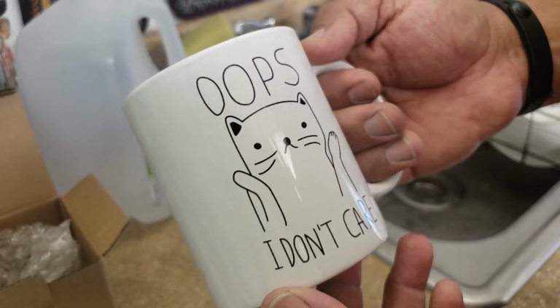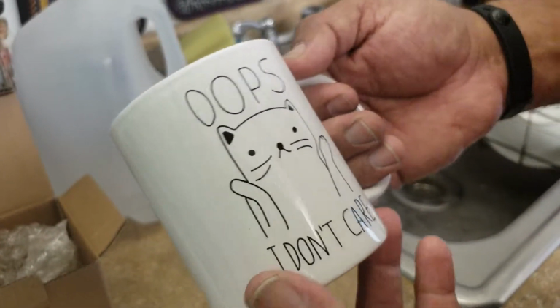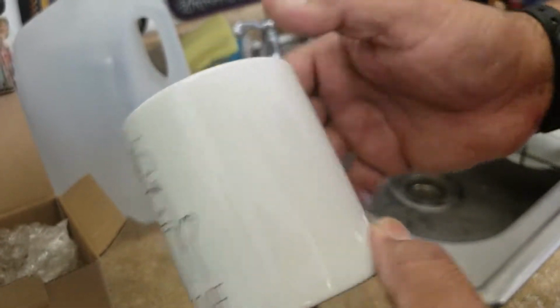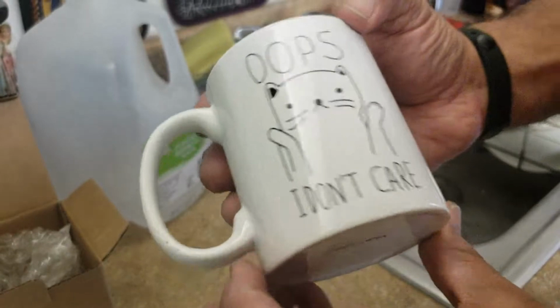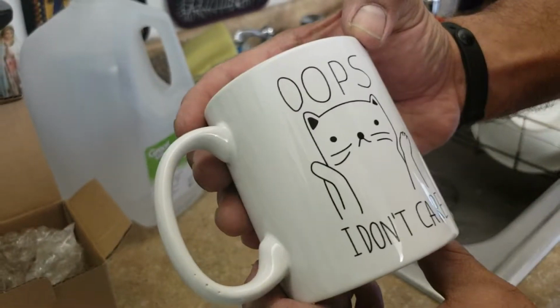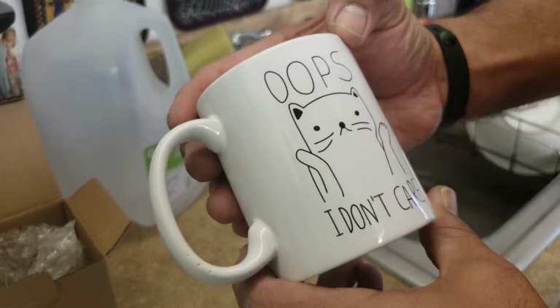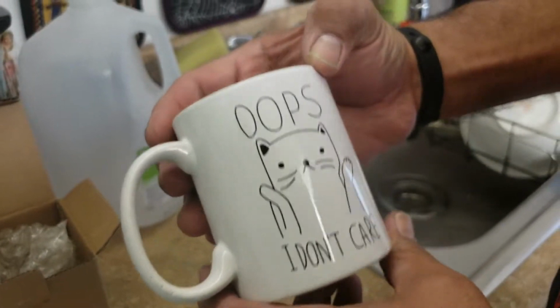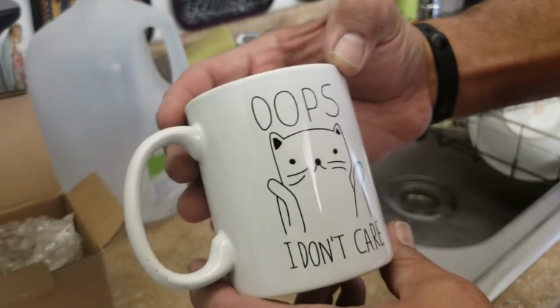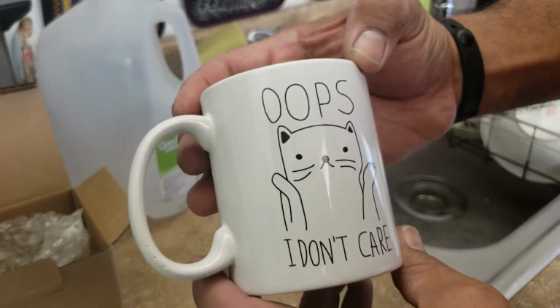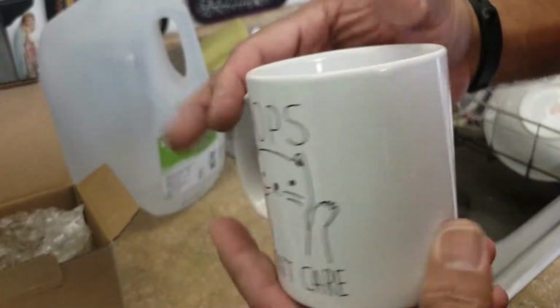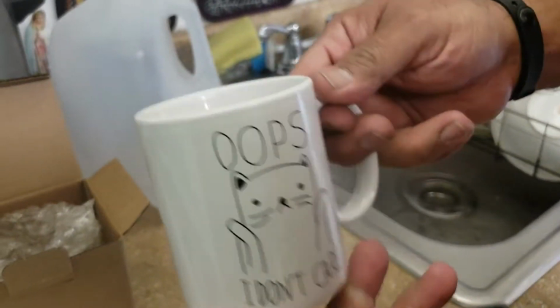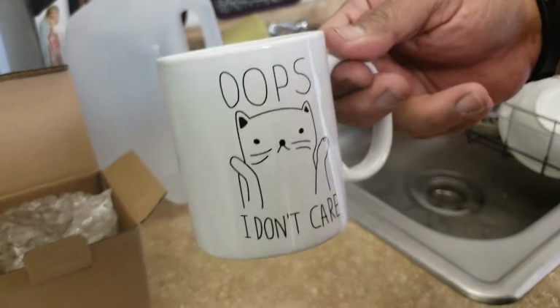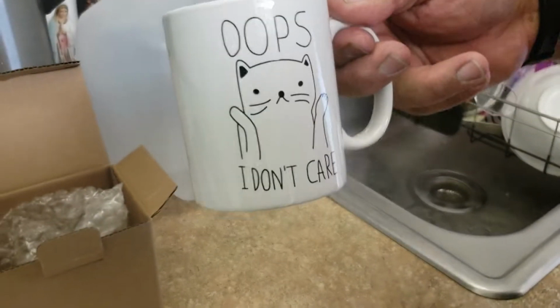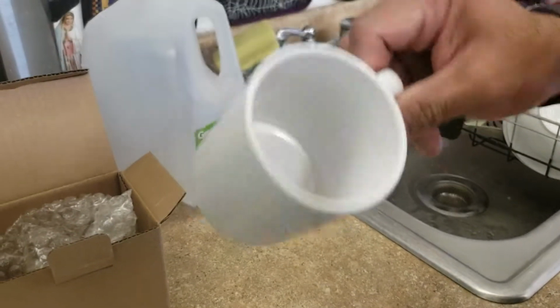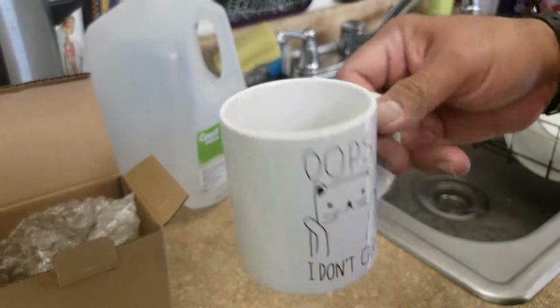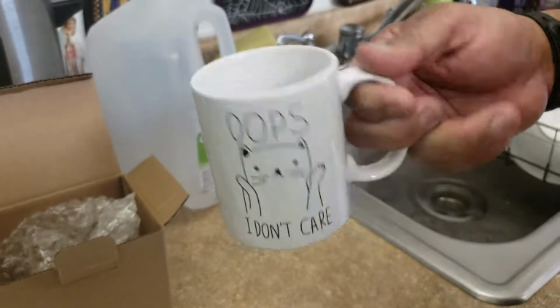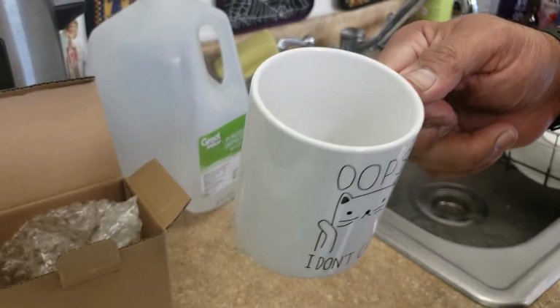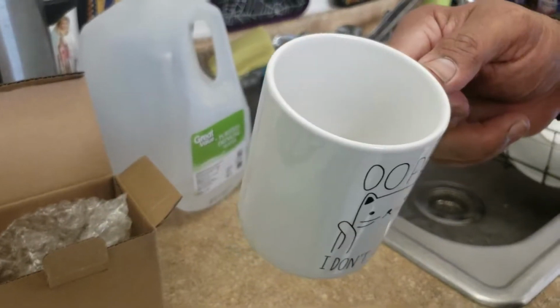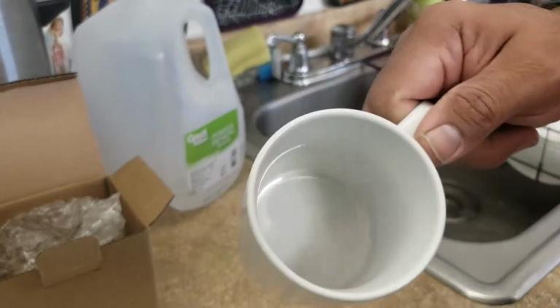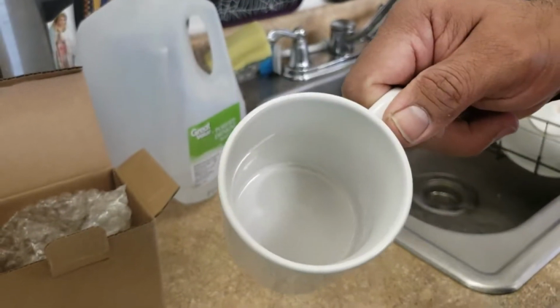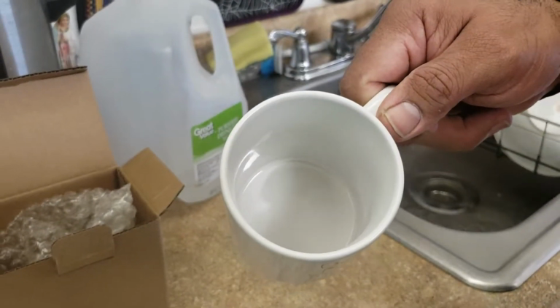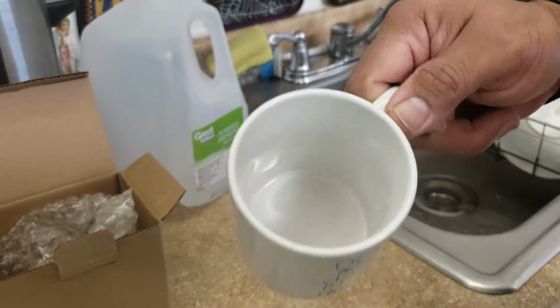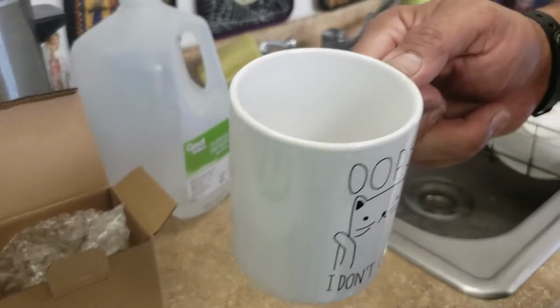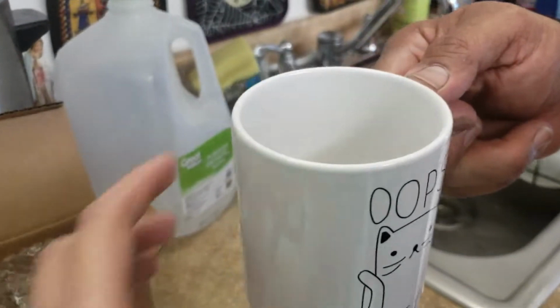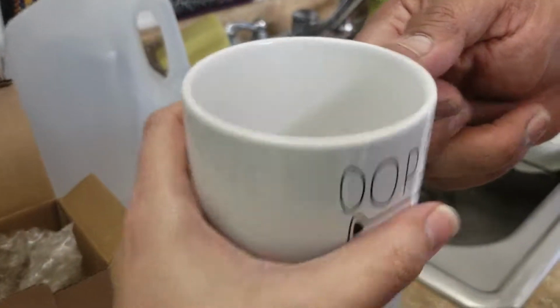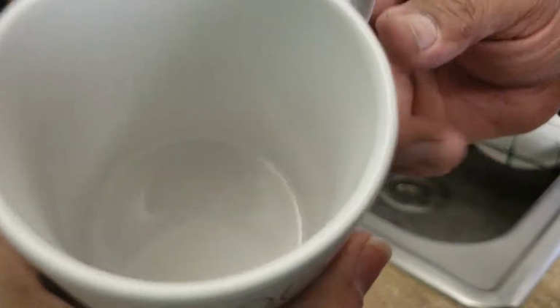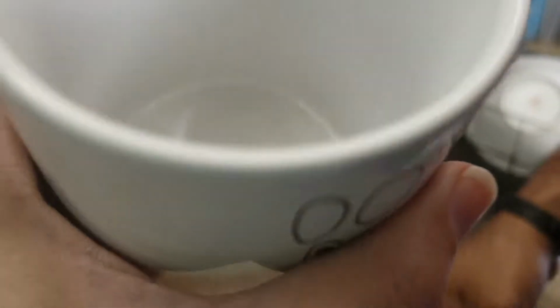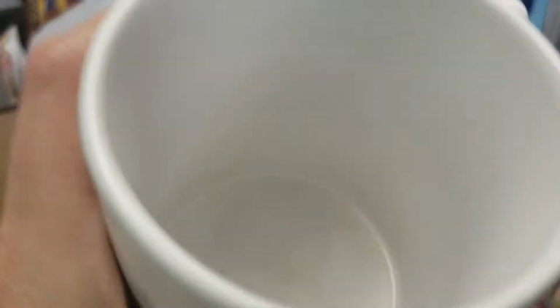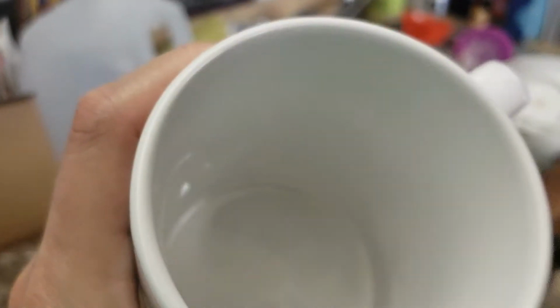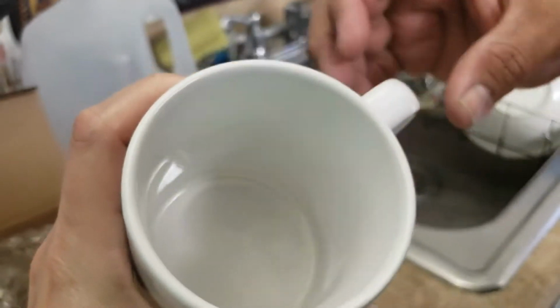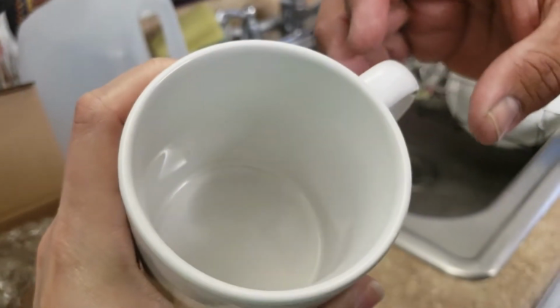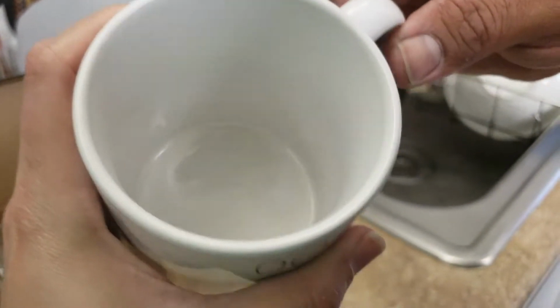Yeah, it looks more like a squirrel. It doesn't look like a squirrel. It's an 11 ounce cup. You drink your stuff in it. You can put ice cream in here. You can do whatever you want. Hot chocolate. Hot cocoa.